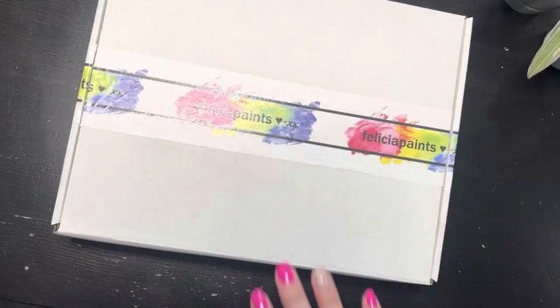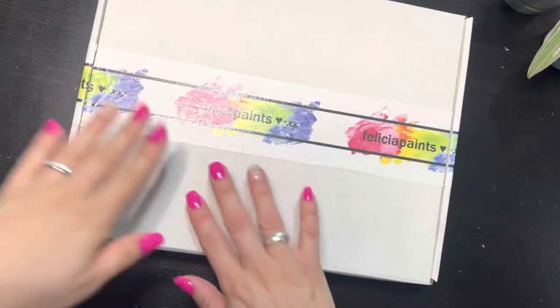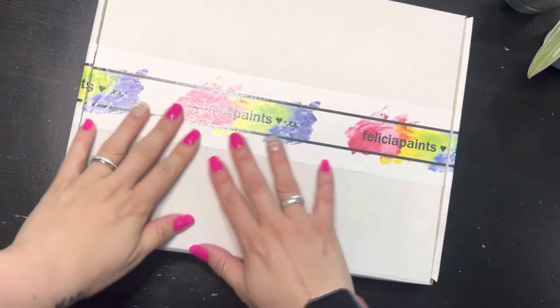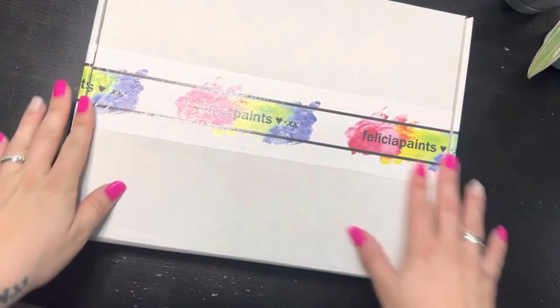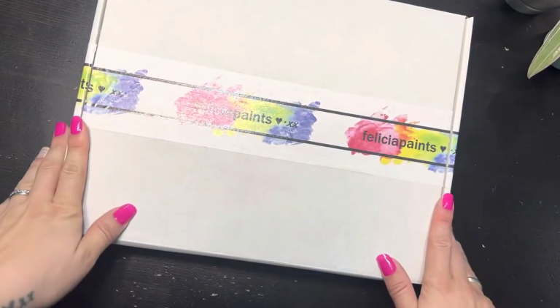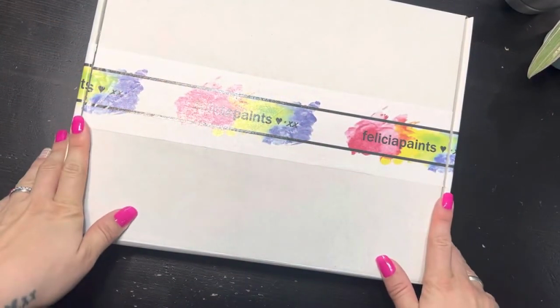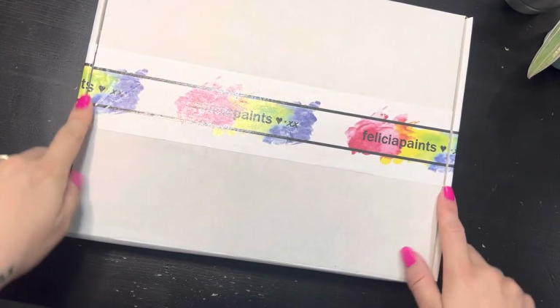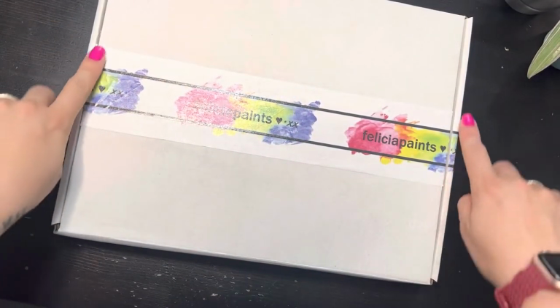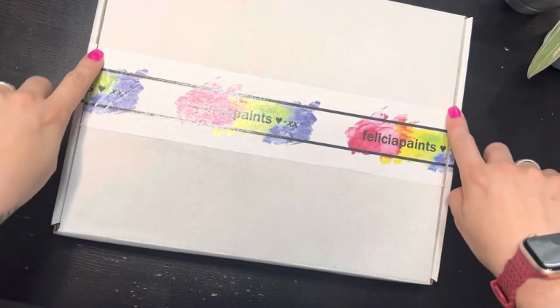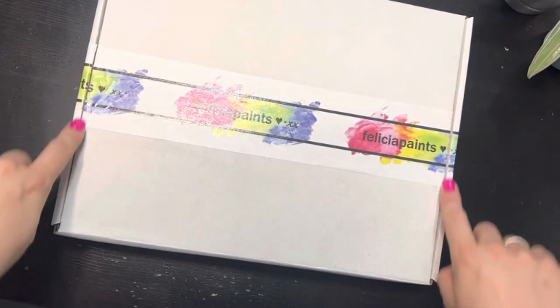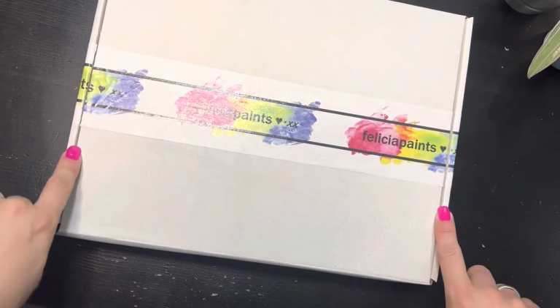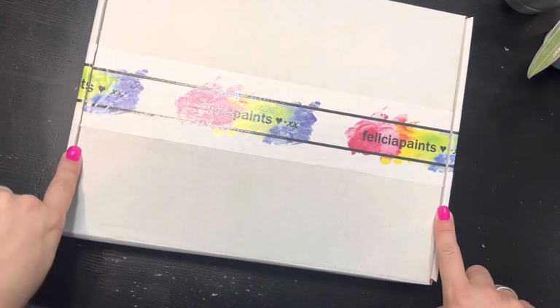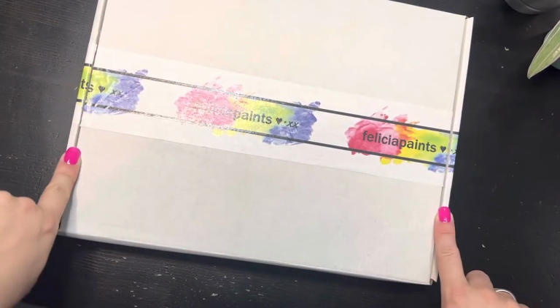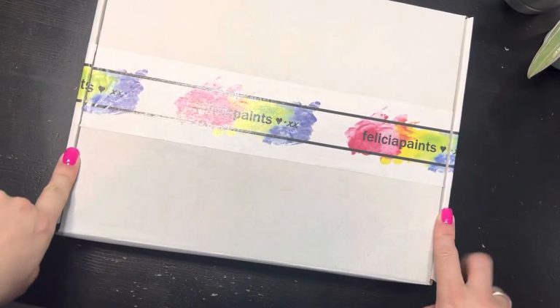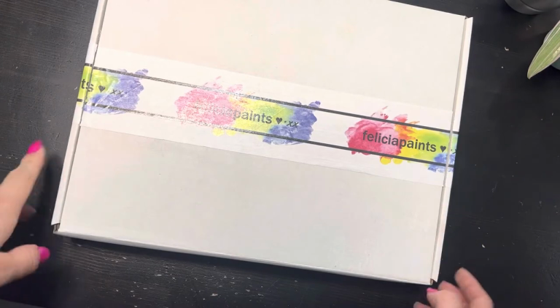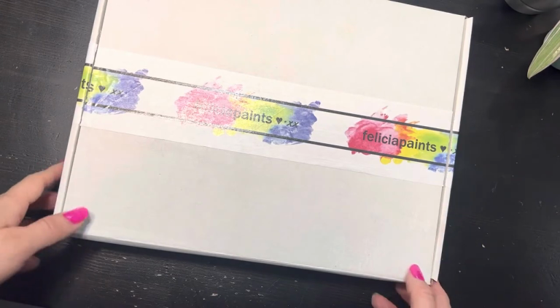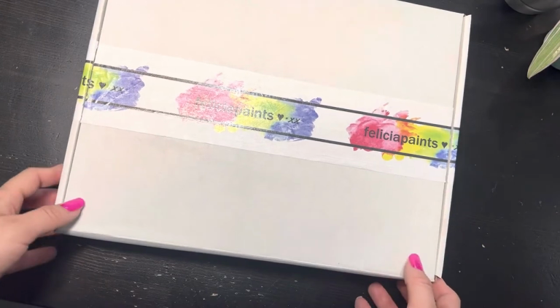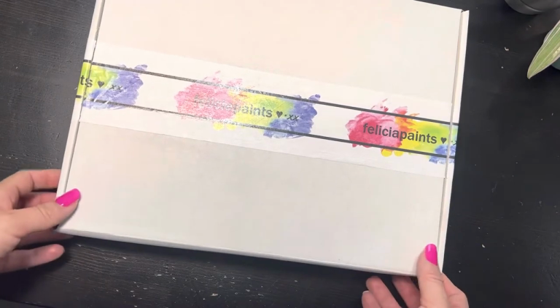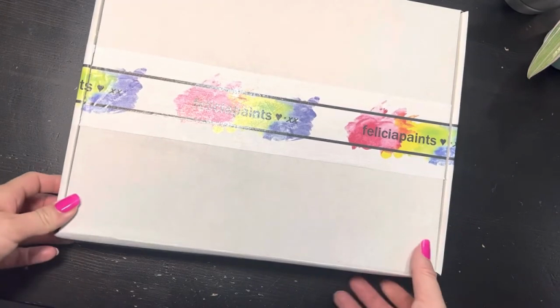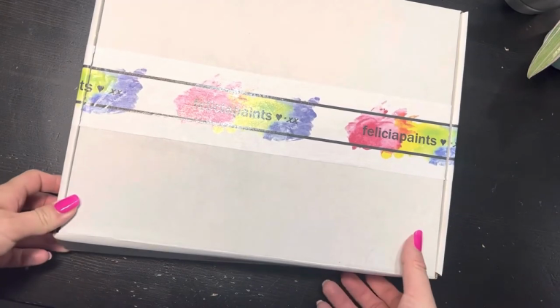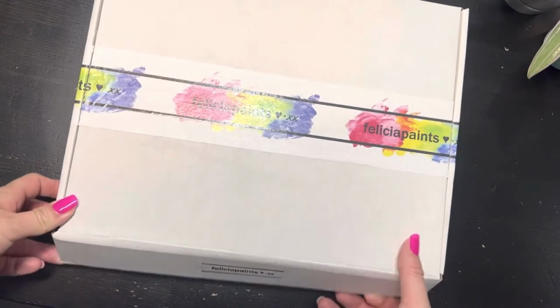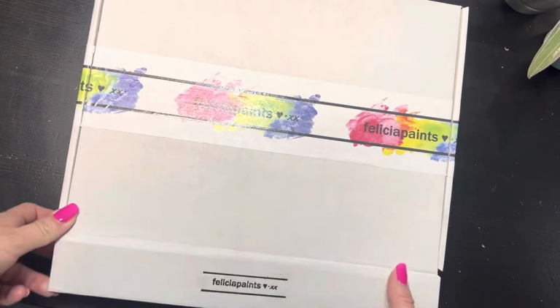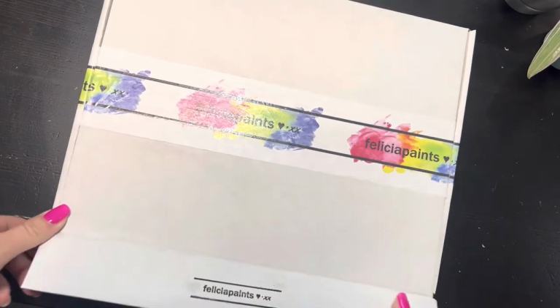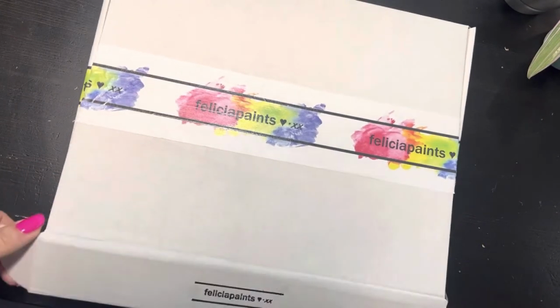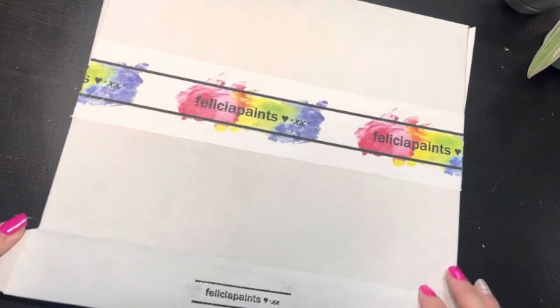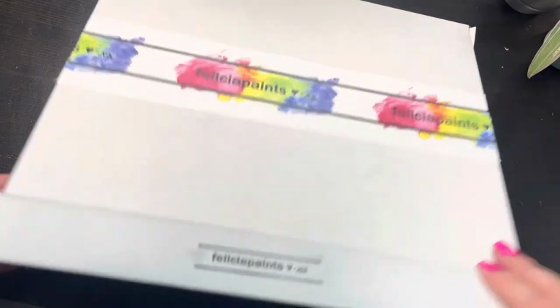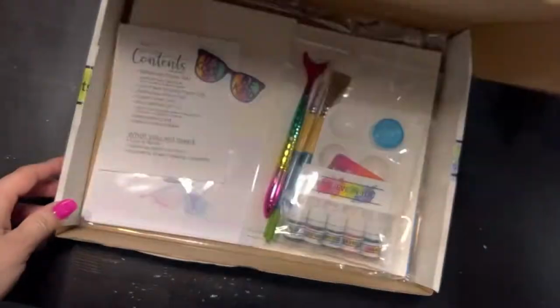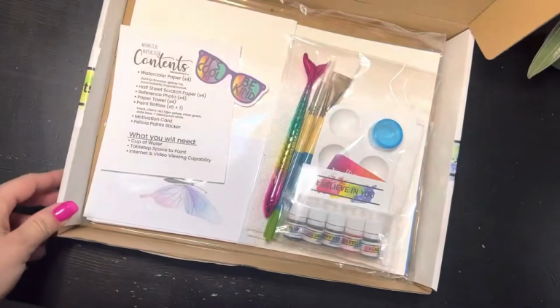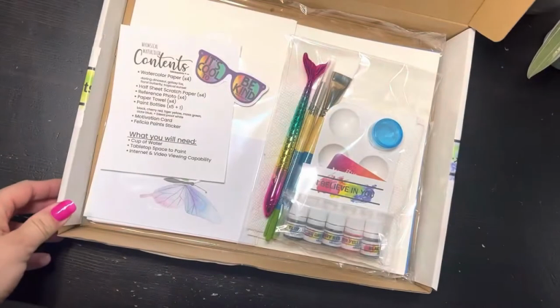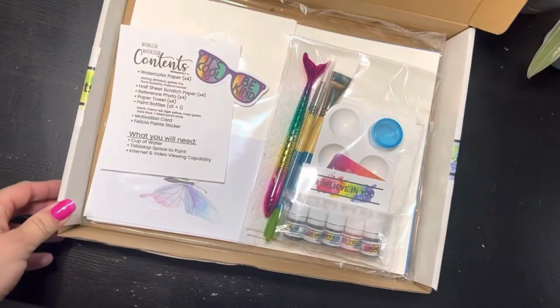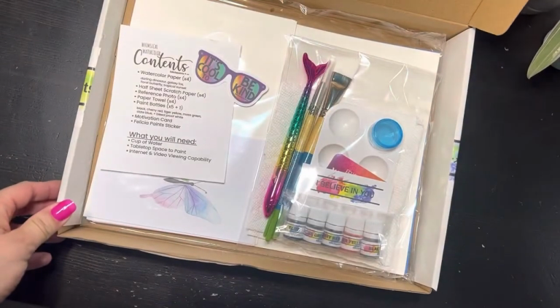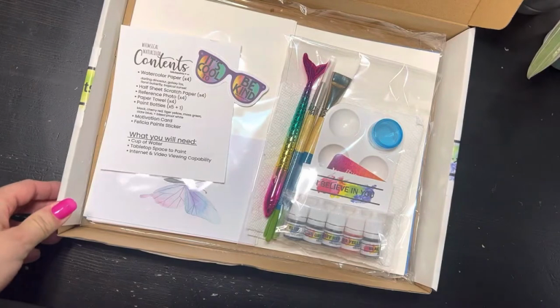I've got my box here. Go ahead and find something to cut those edges — I already cut mine — so we can open up the box. Look at all those goodies!